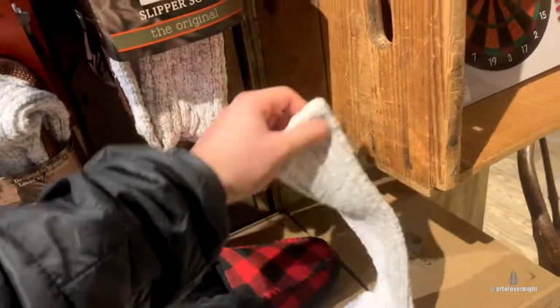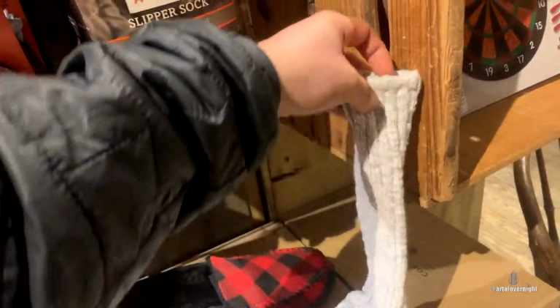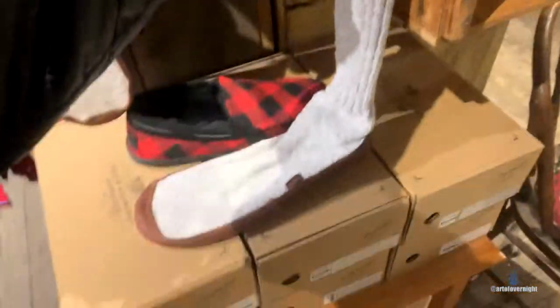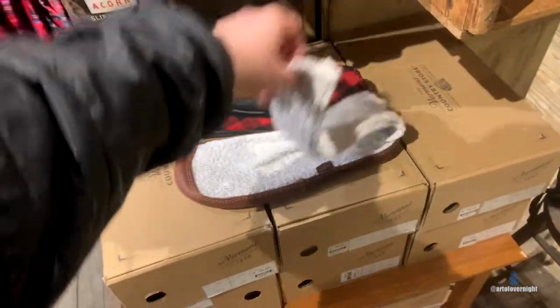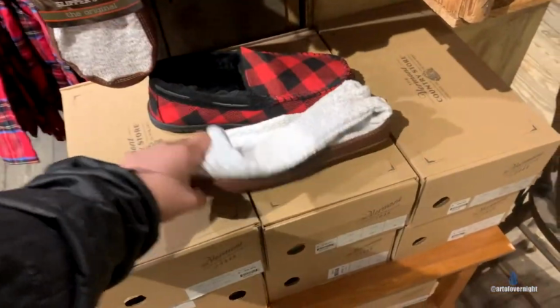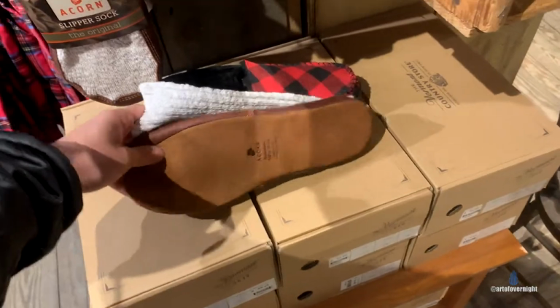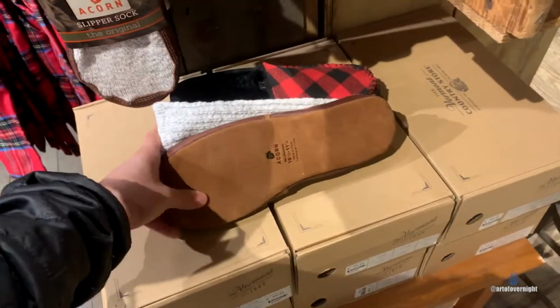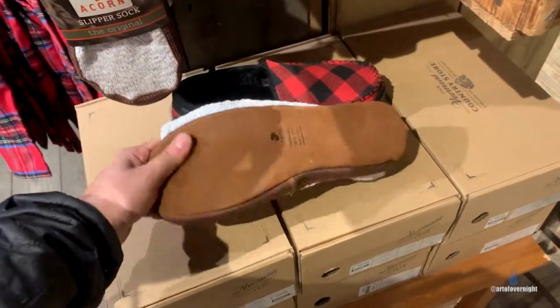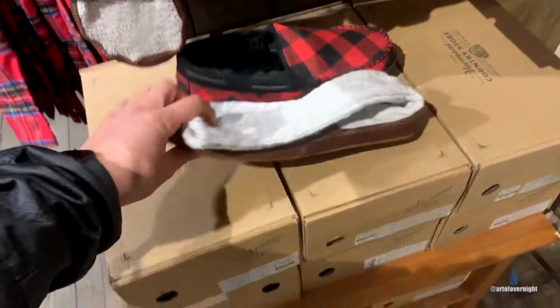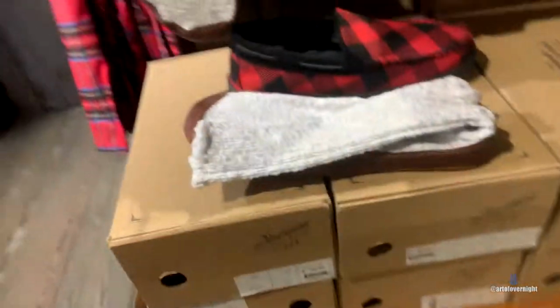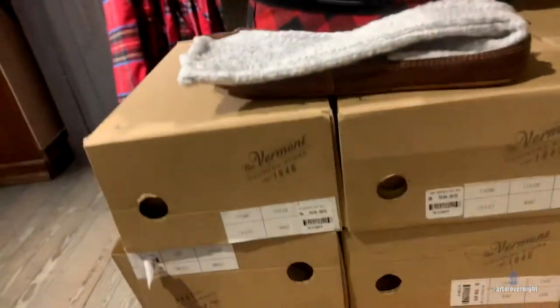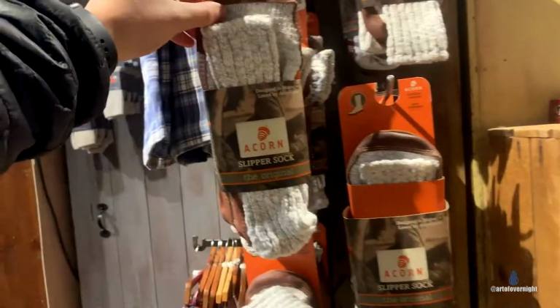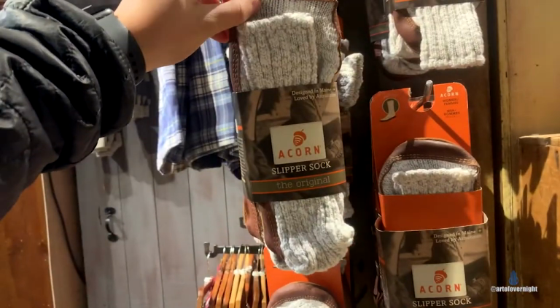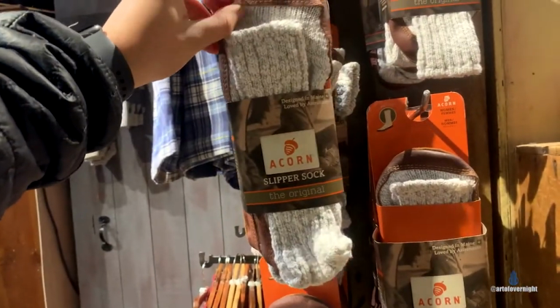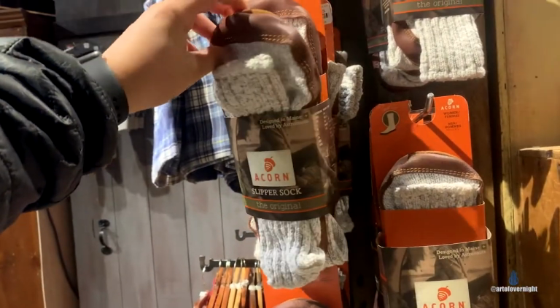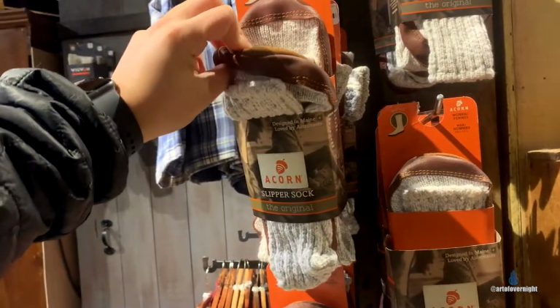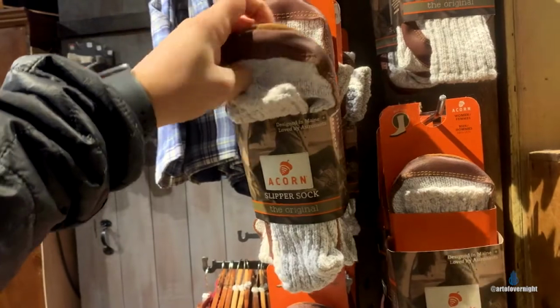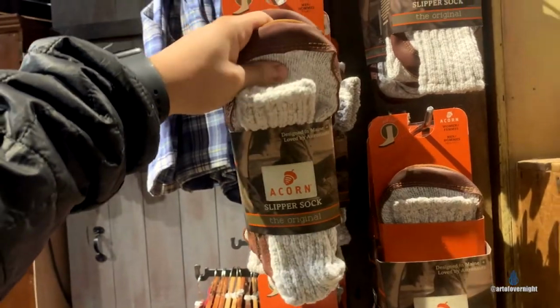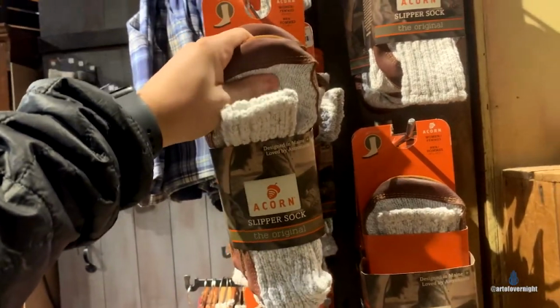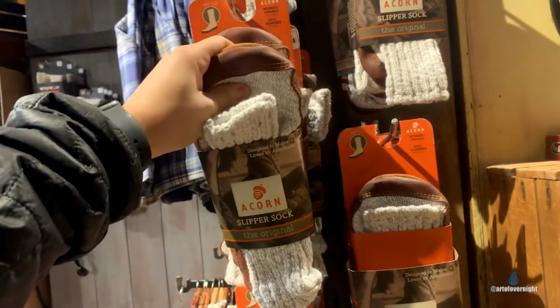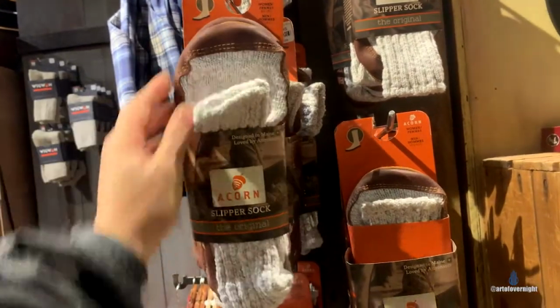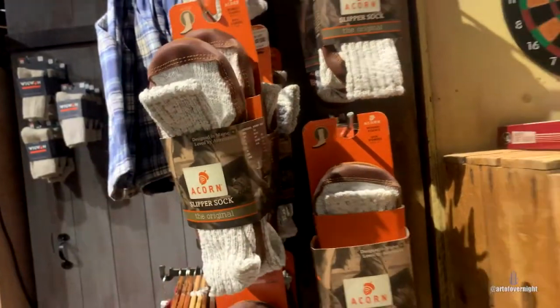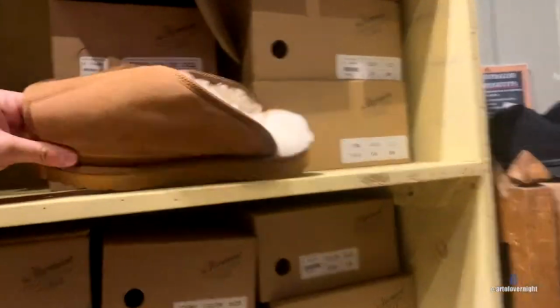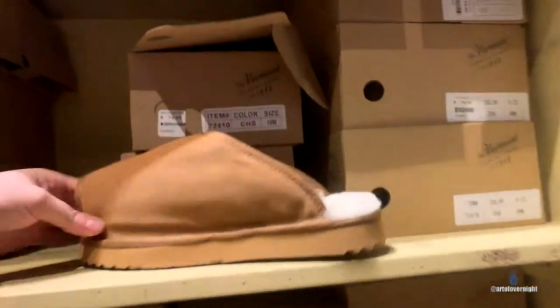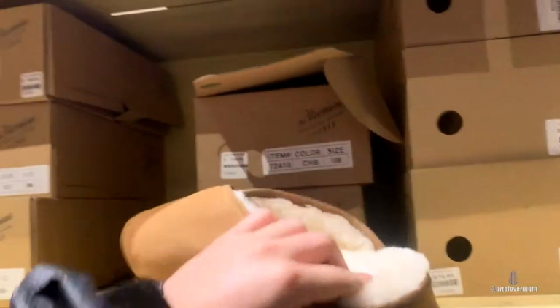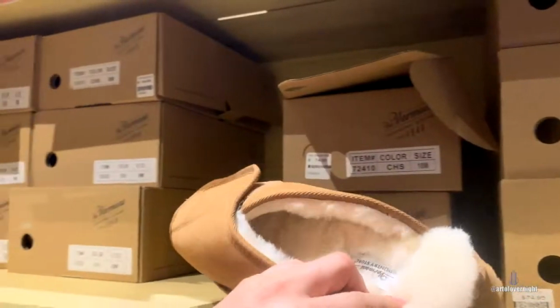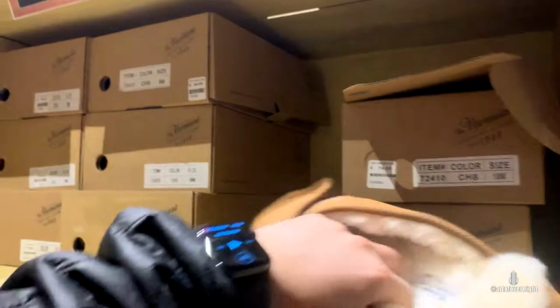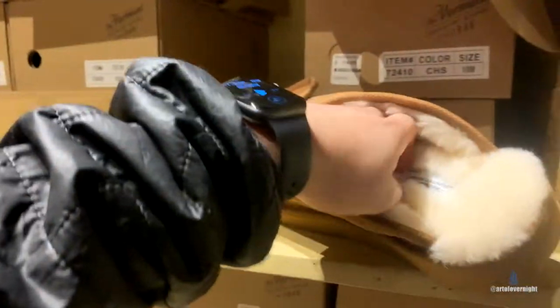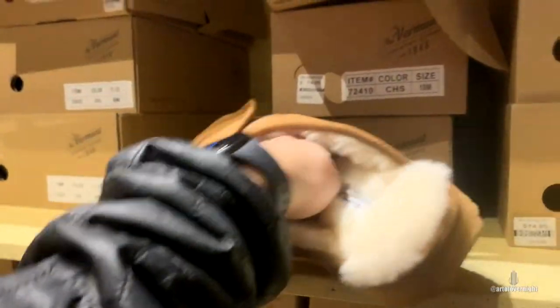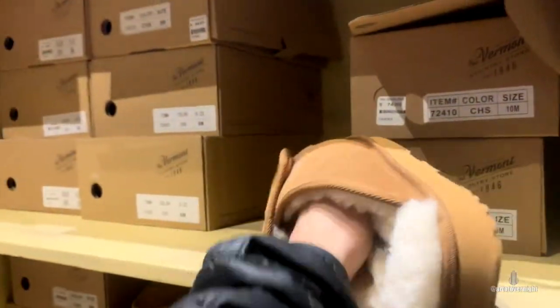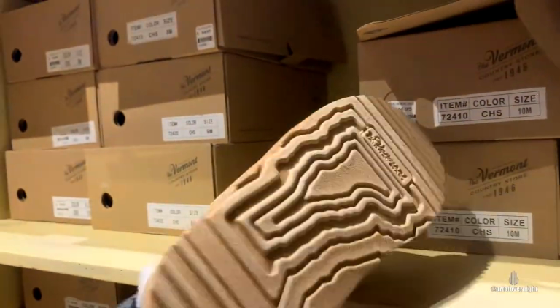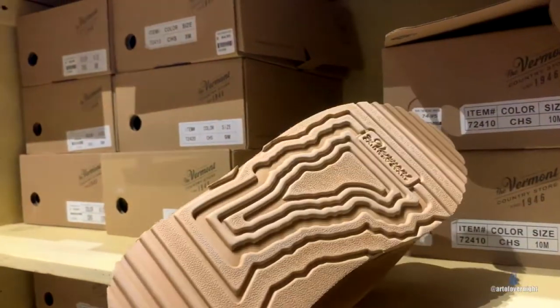Oh, these look super warm — slipper socks. Acorns. Wow, this feels so soft.